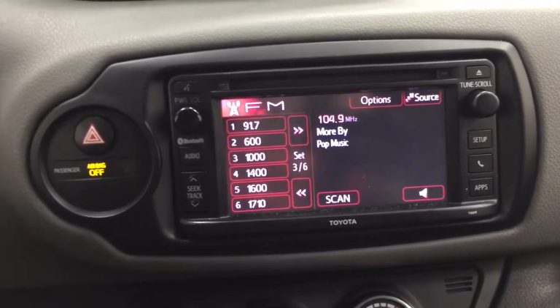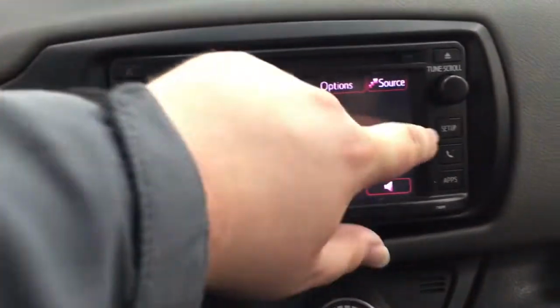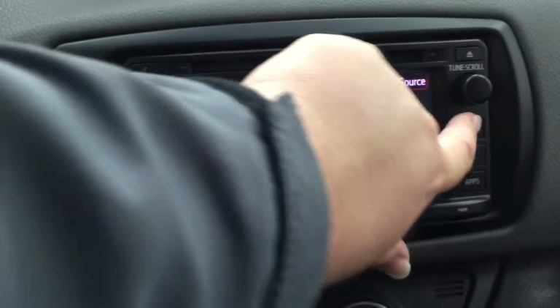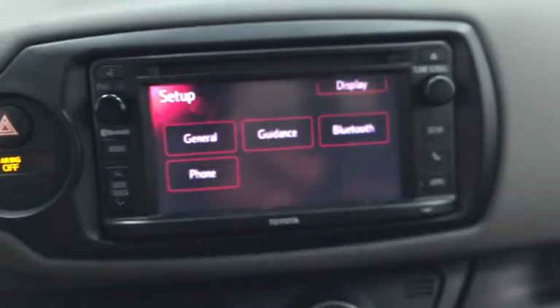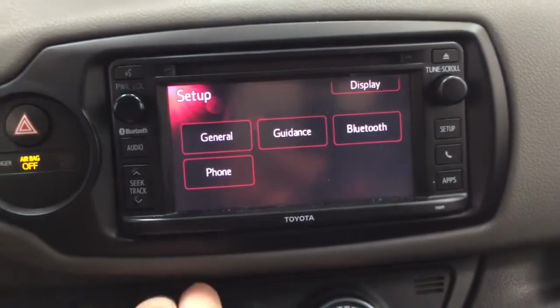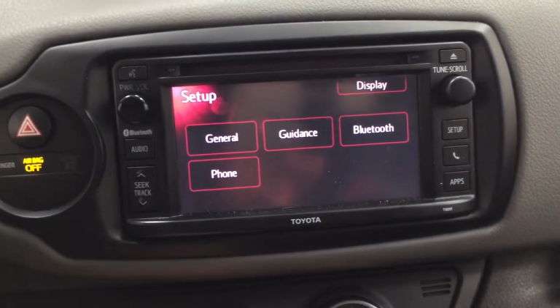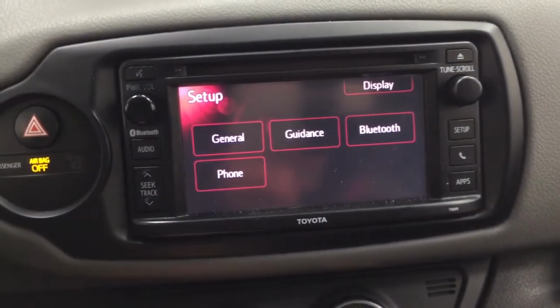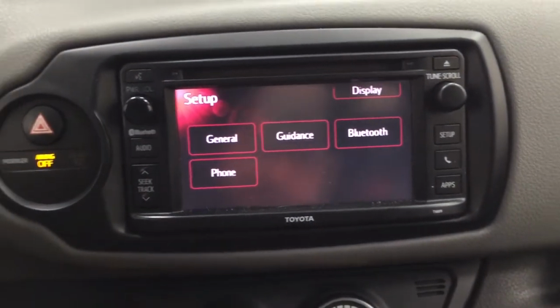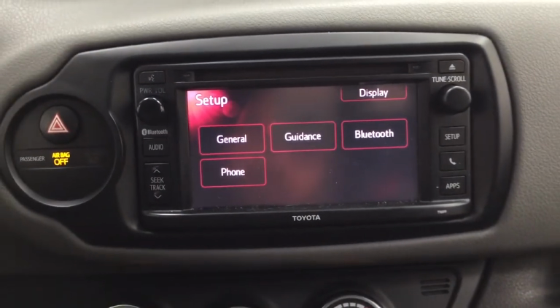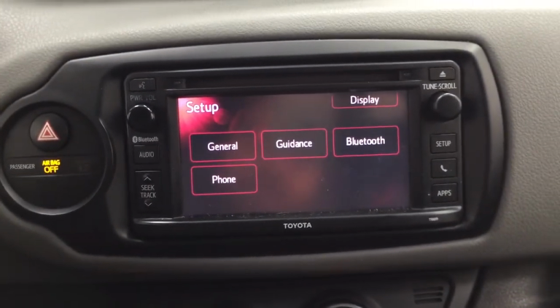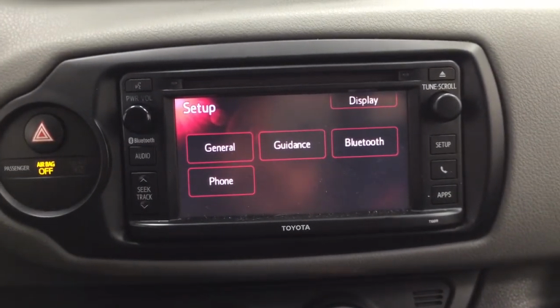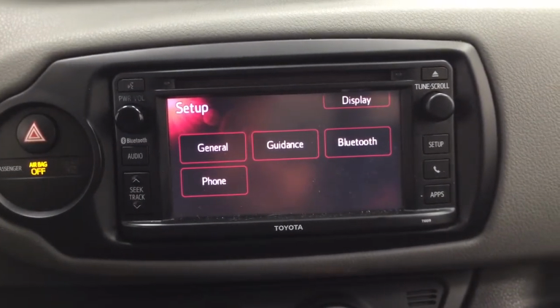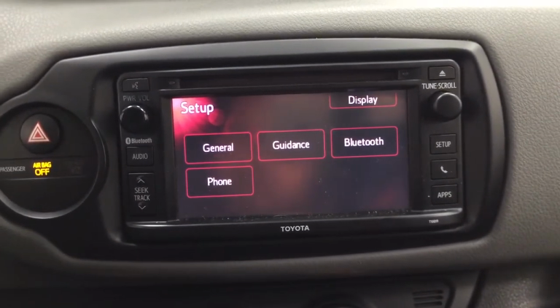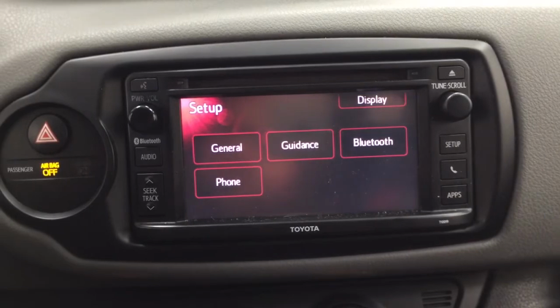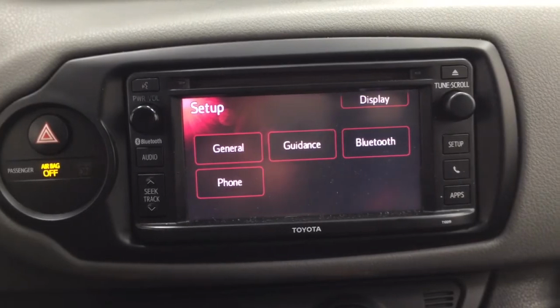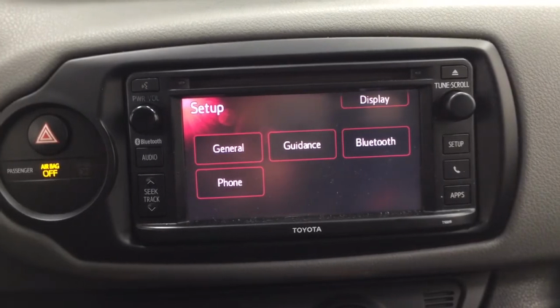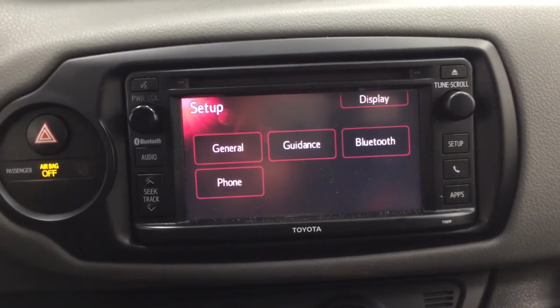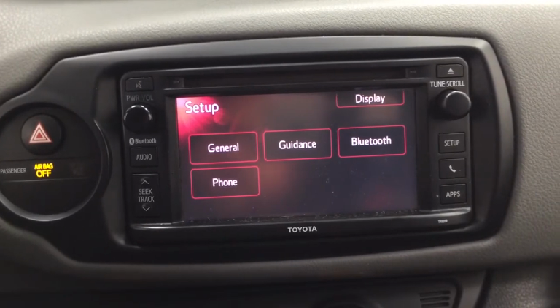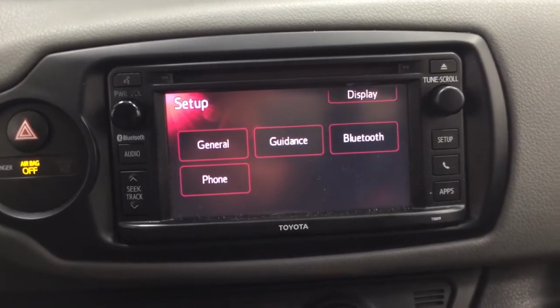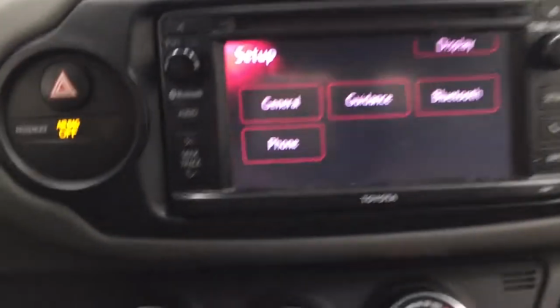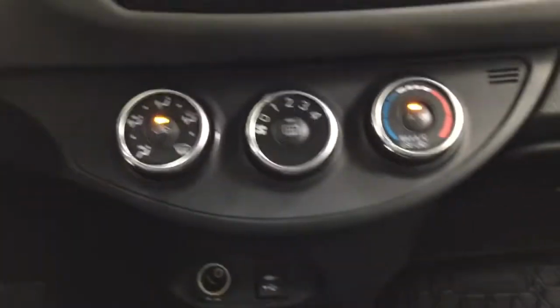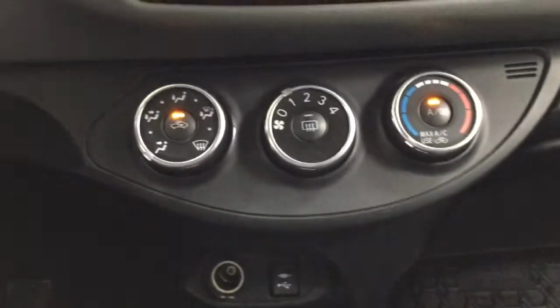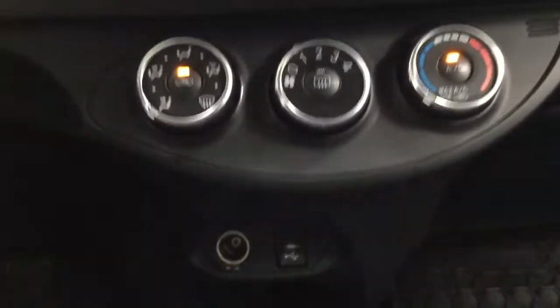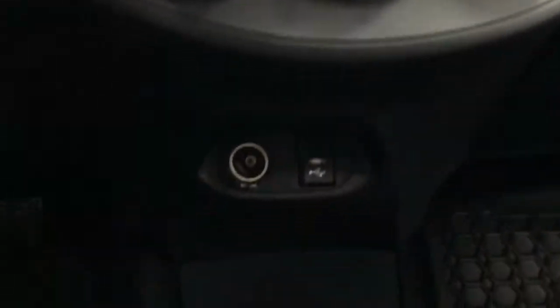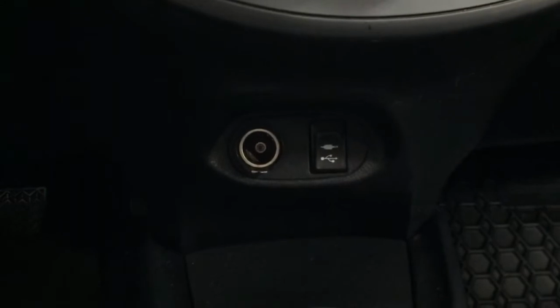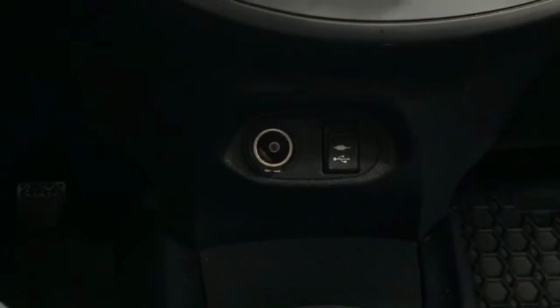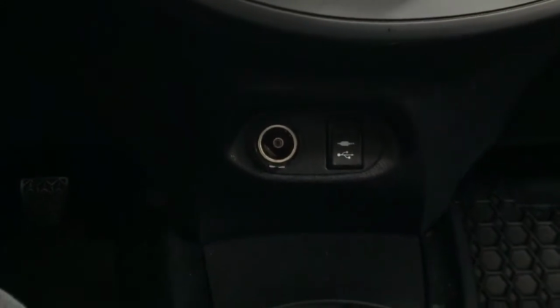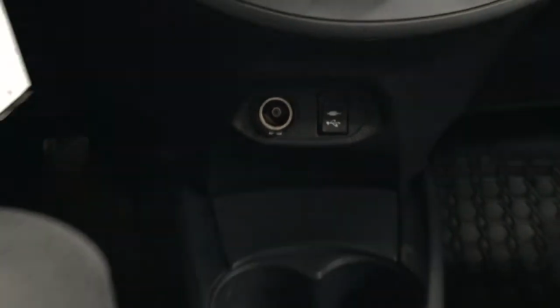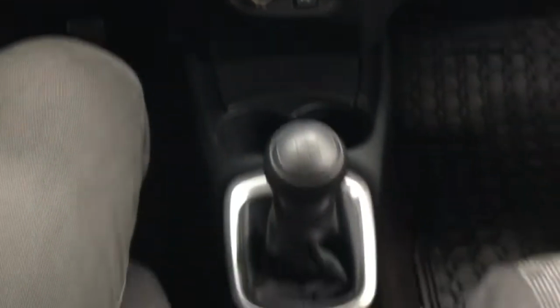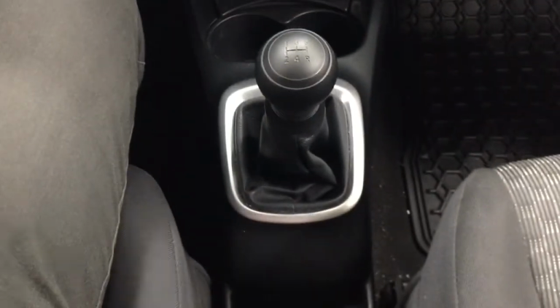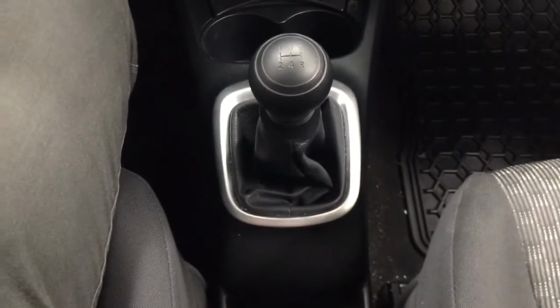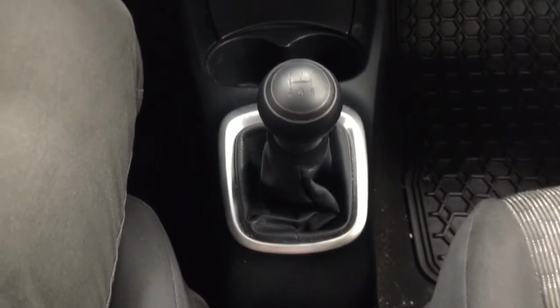If you go inside the setup menu, you'll find general guidance, Bluetooth phone, as well as a couple of additional features. You also have temperature control settings, USB and auxiliary input with a power outlet, and the vehicle comes with a manual transmission.